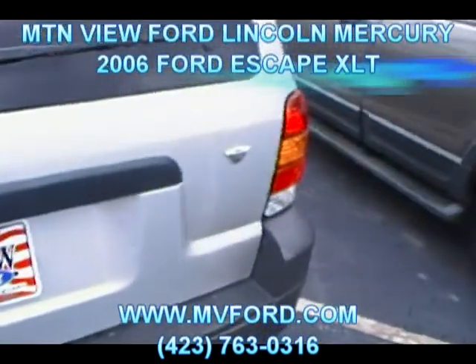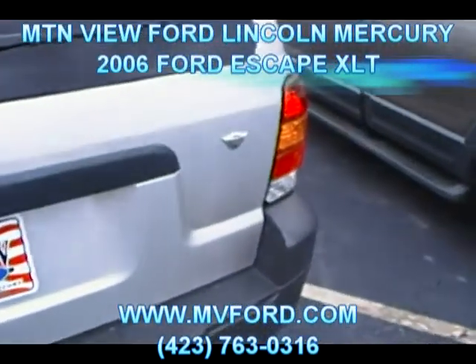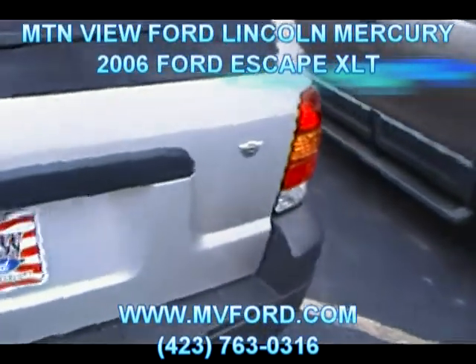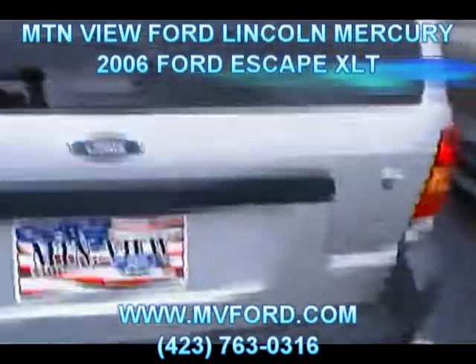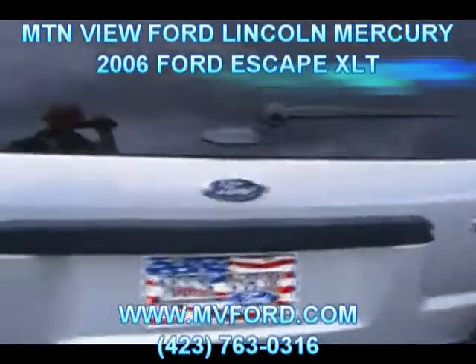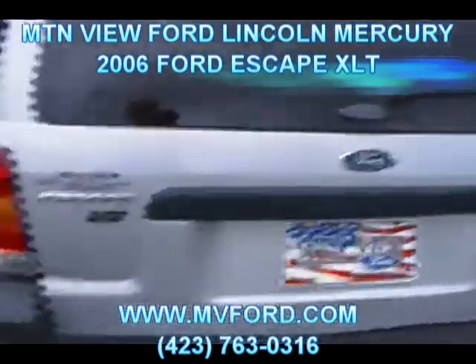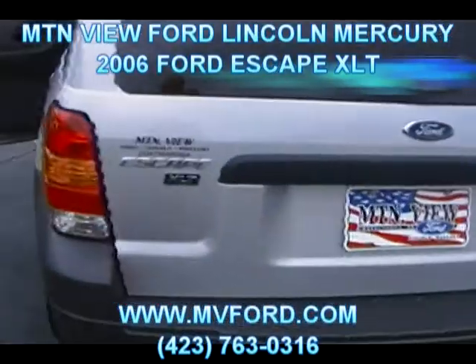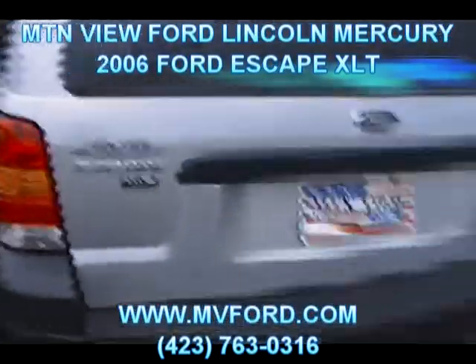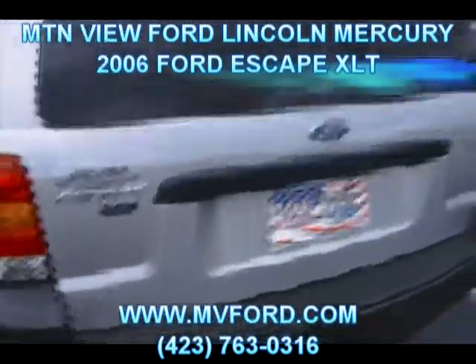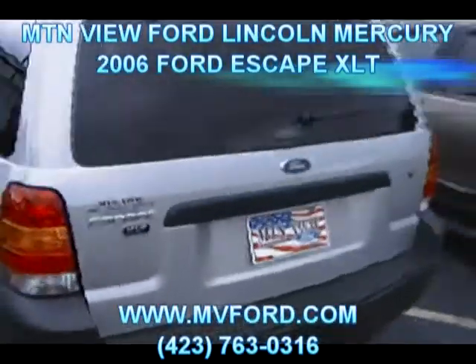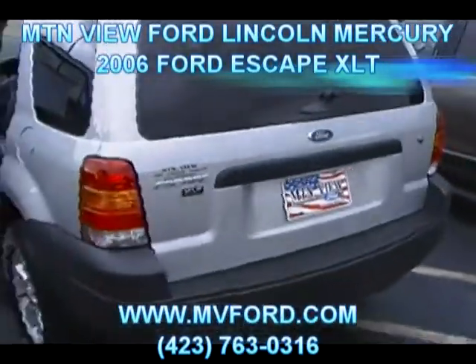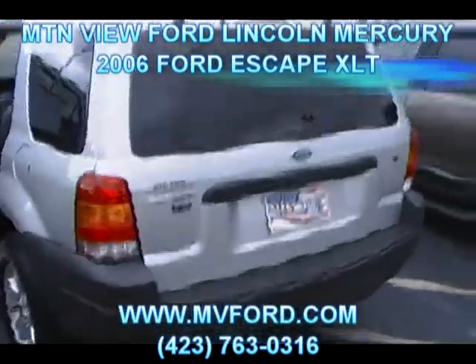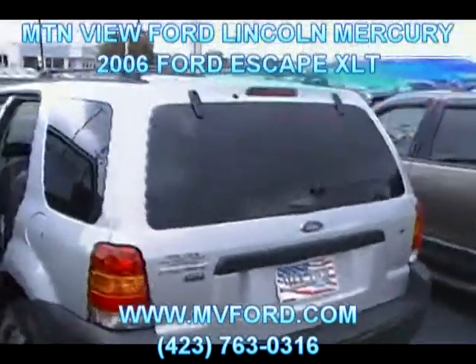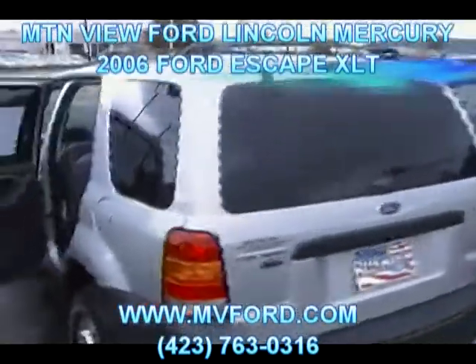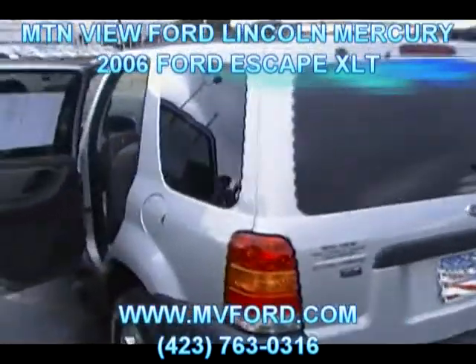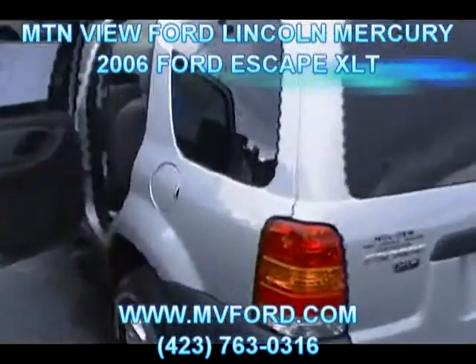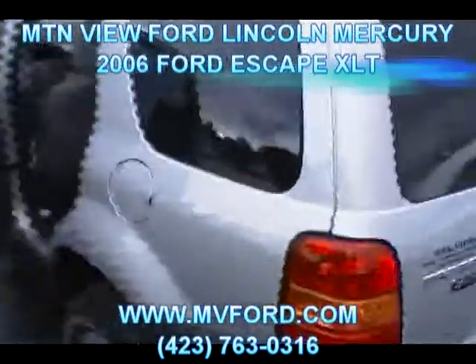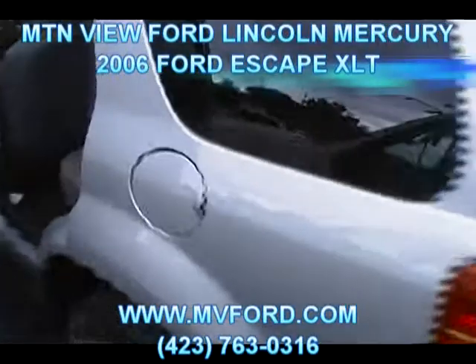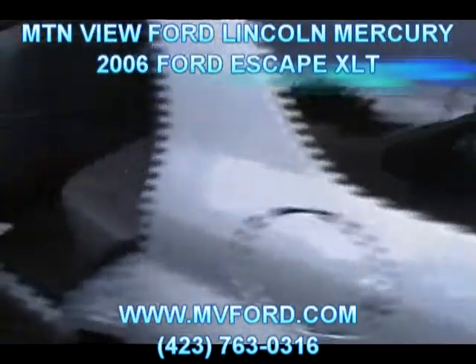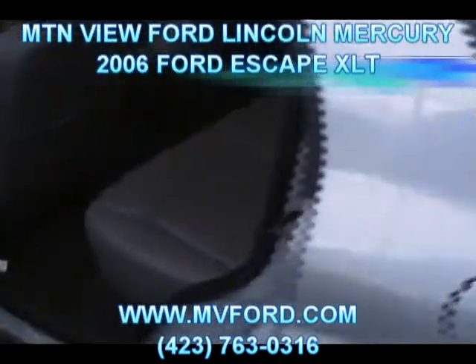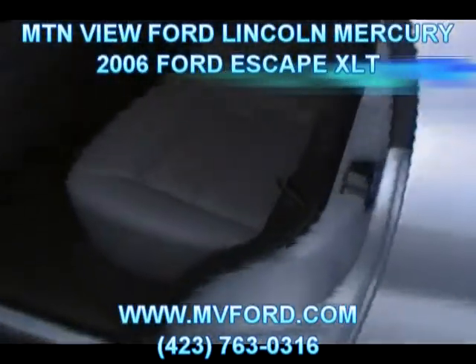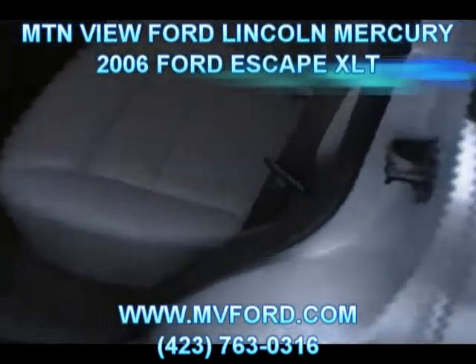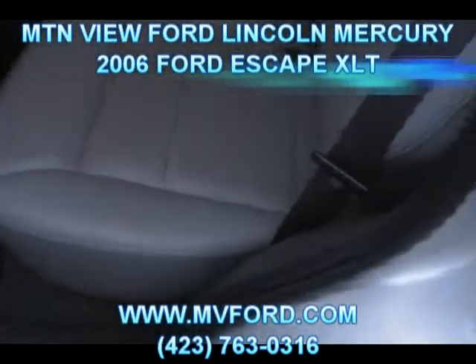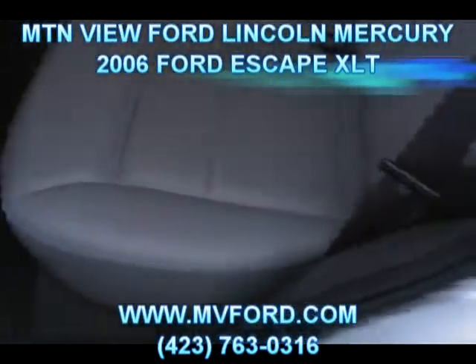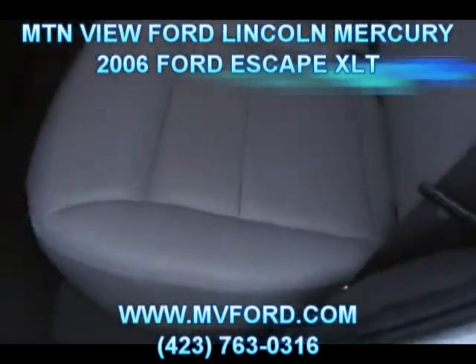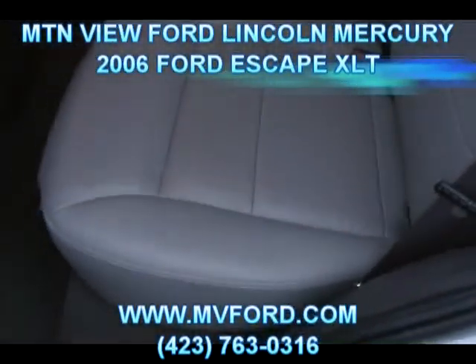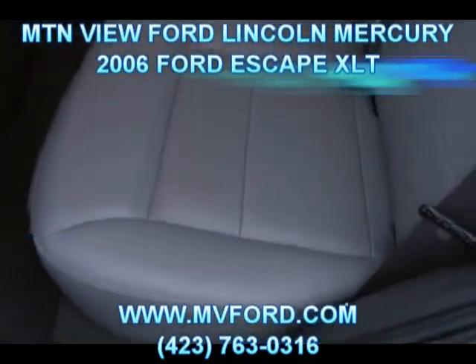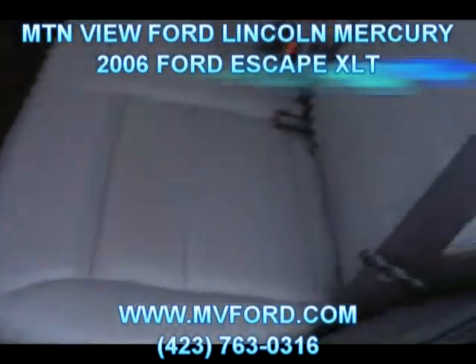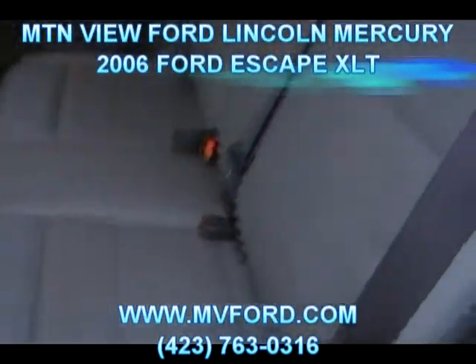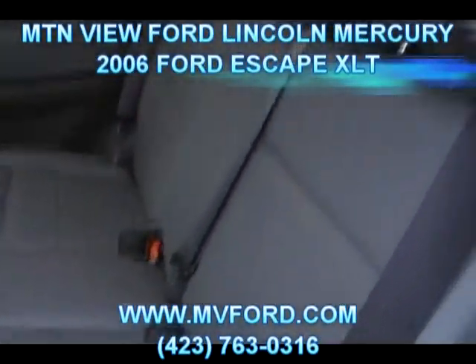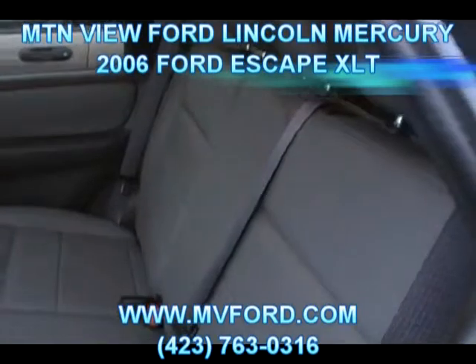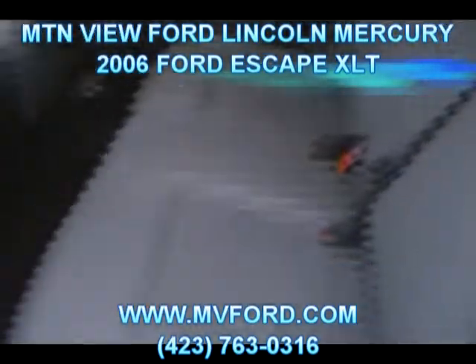There's our V6 logo, Ford logo, Escape XLT. You've got a good view of the rear right there — no scratches, no dents. Coming to the rear seat right here — take a look, no wrinkles, no stains on that leather.